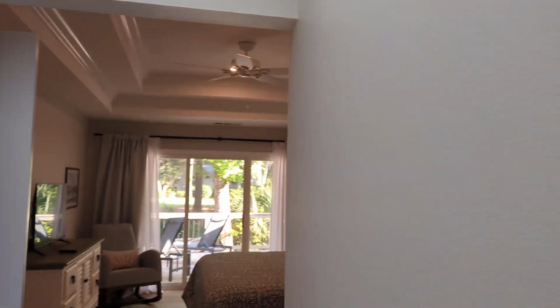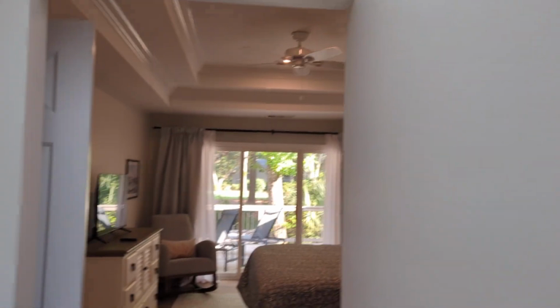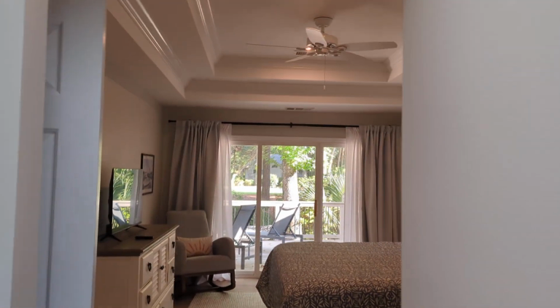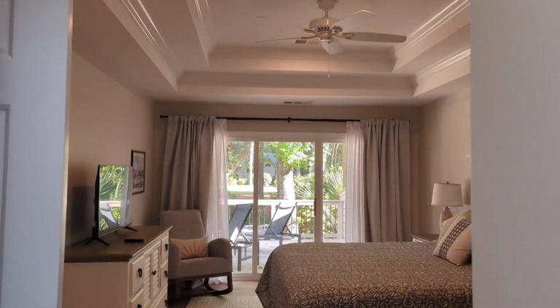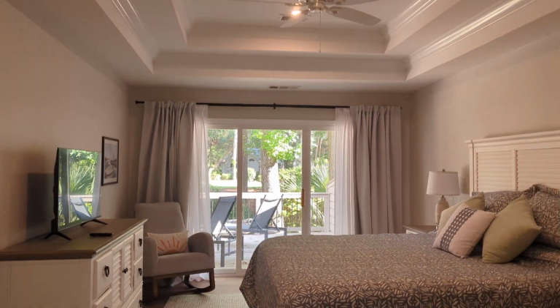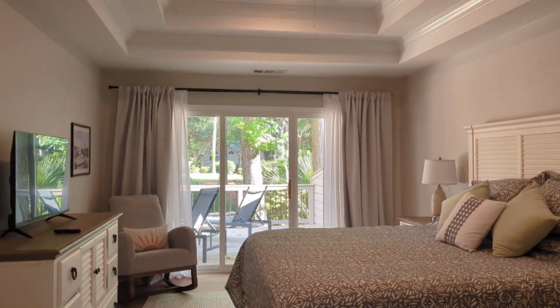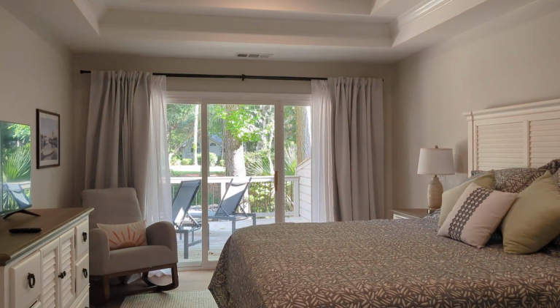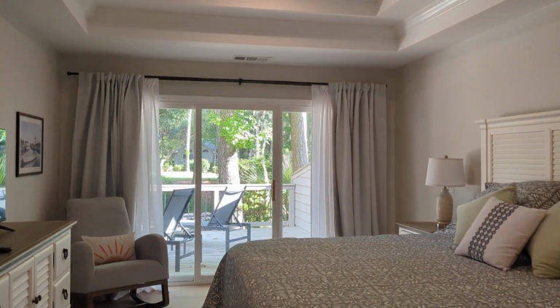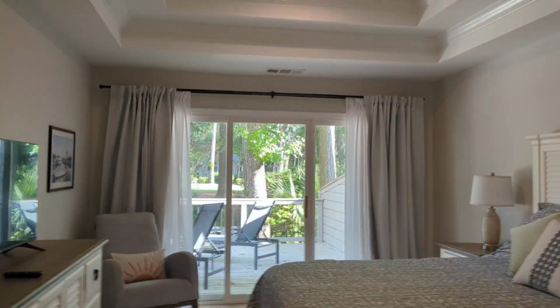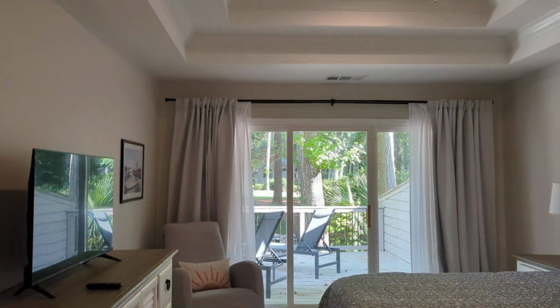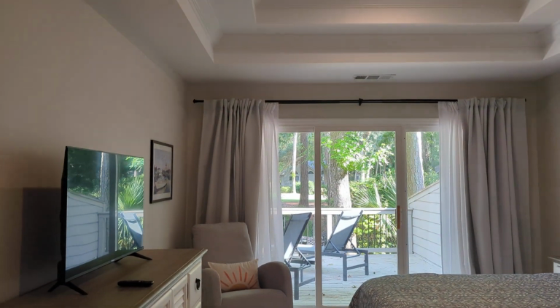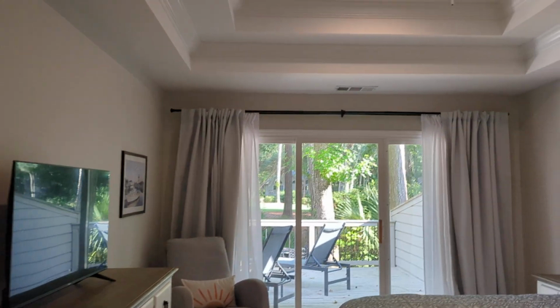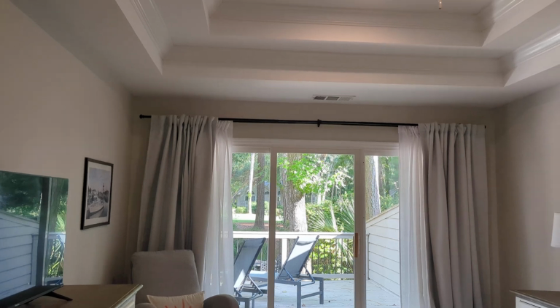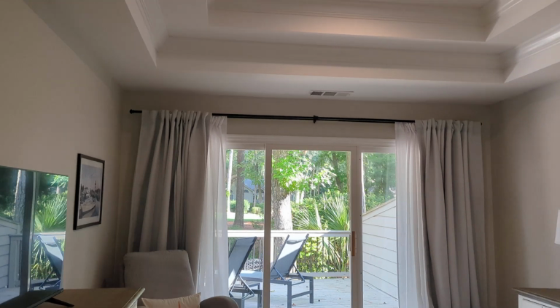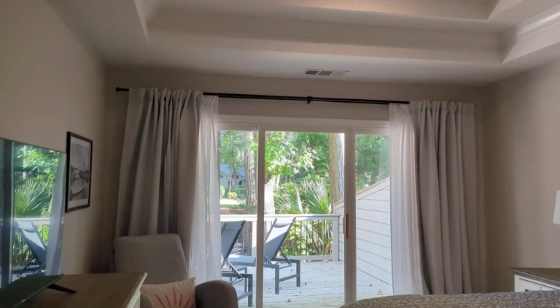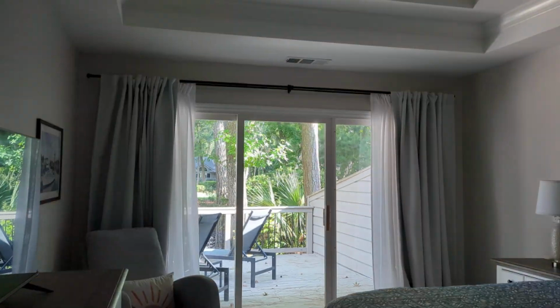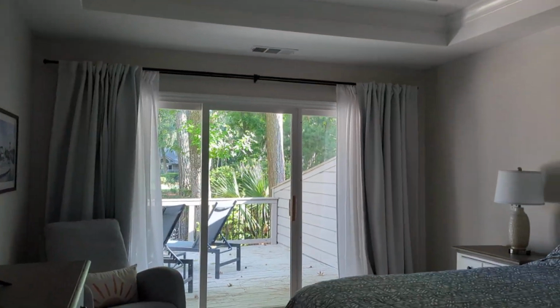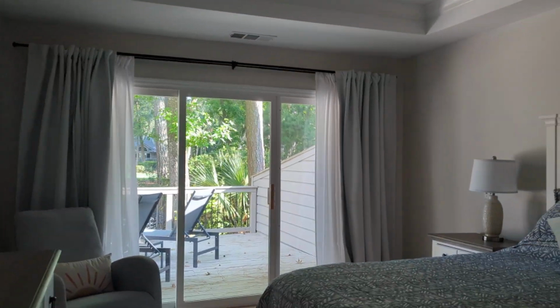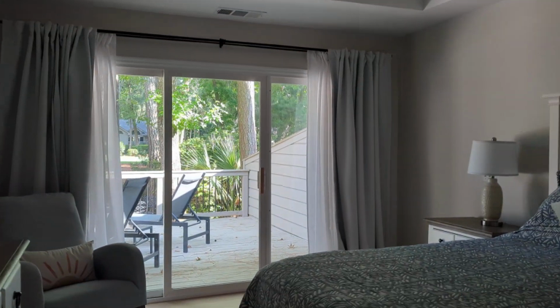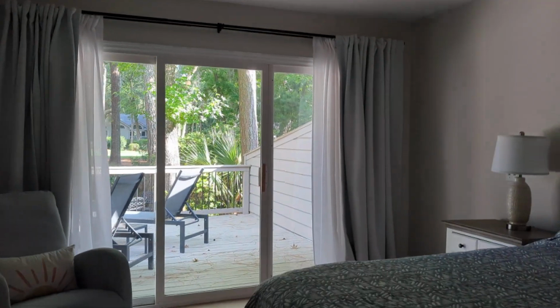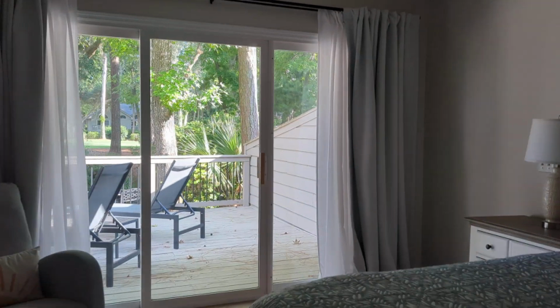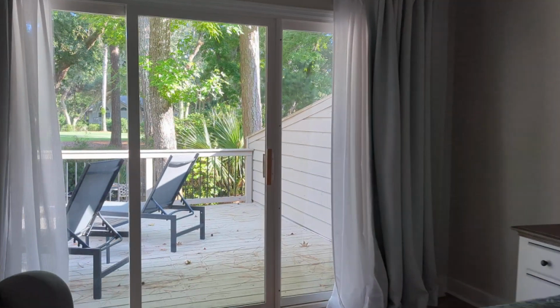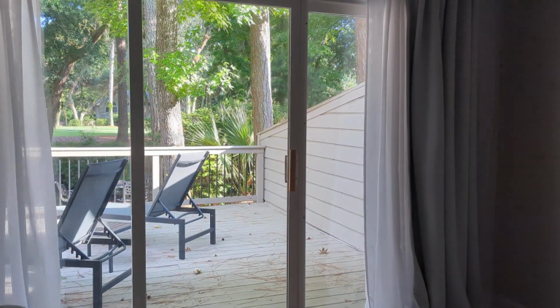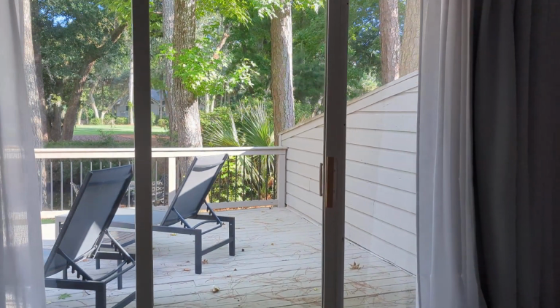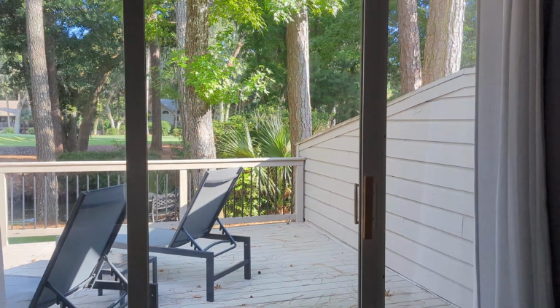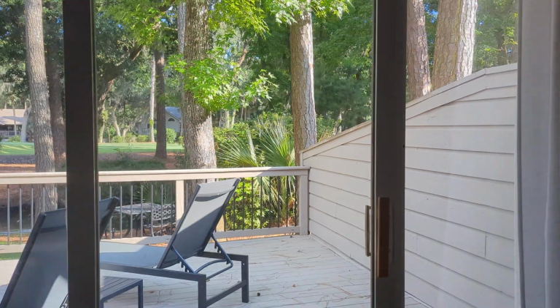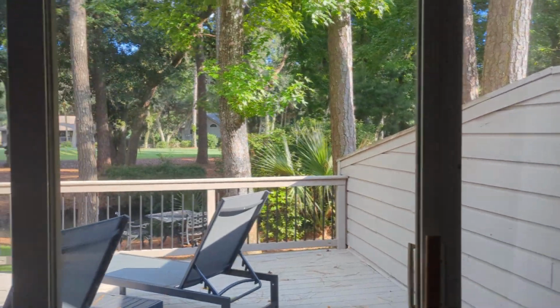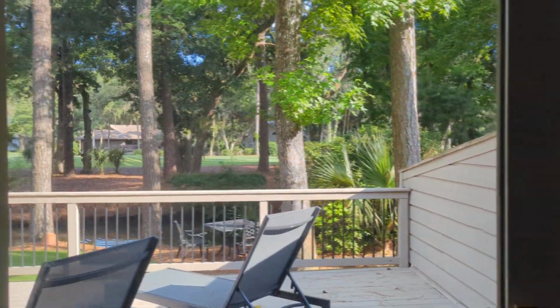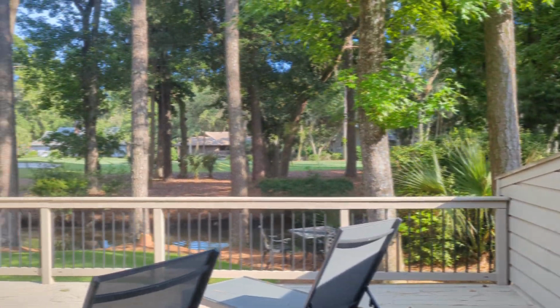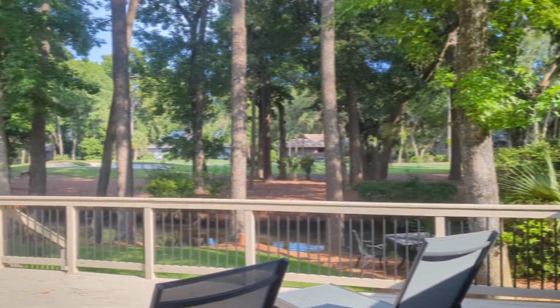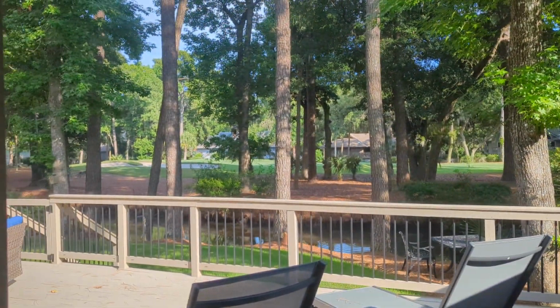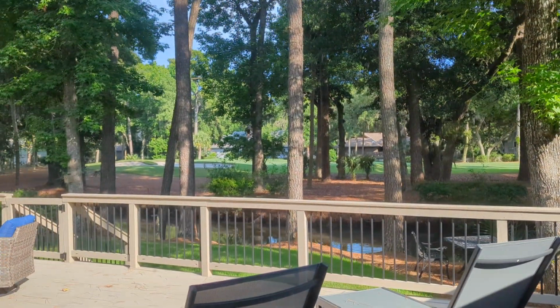So this is it — this is Nine Isle of Pines. It's really a great home. See what you think, and I'll talk to you soon.